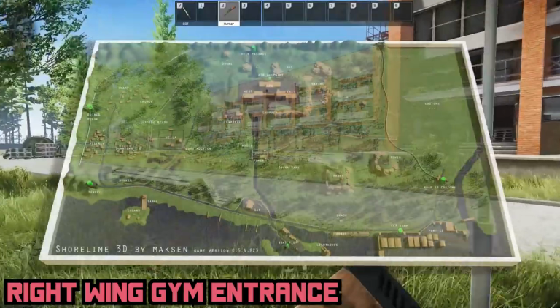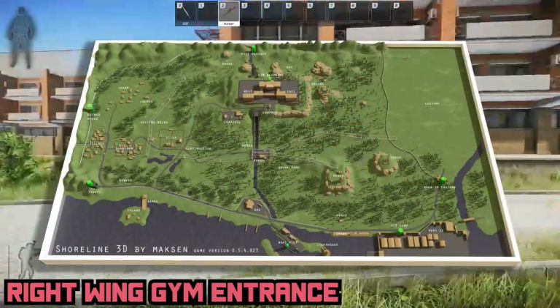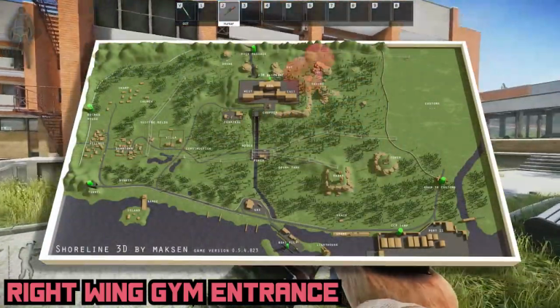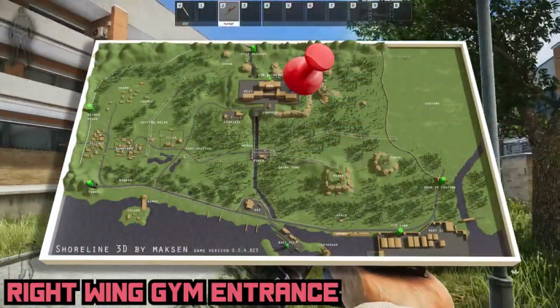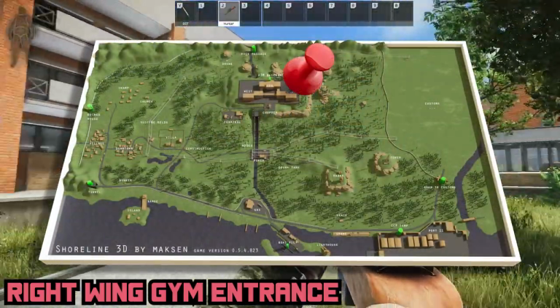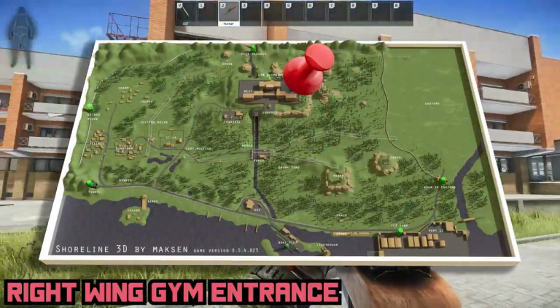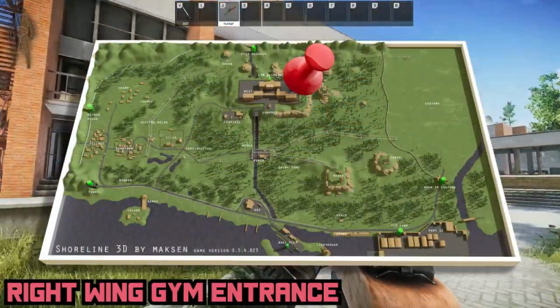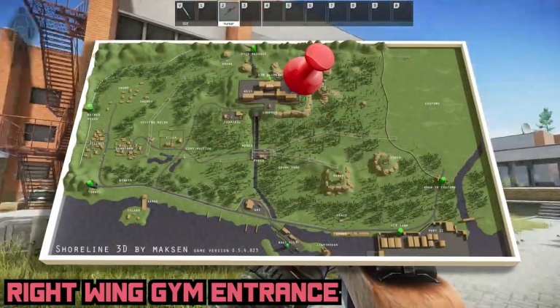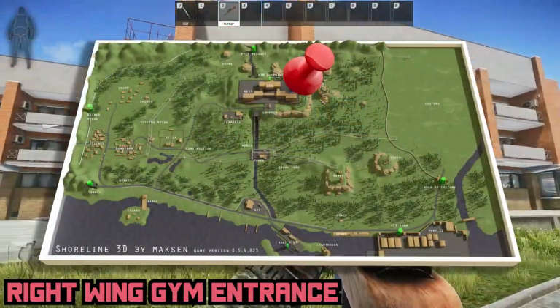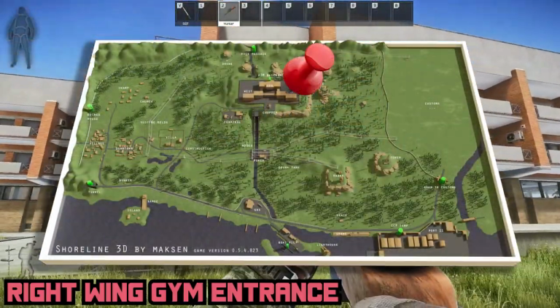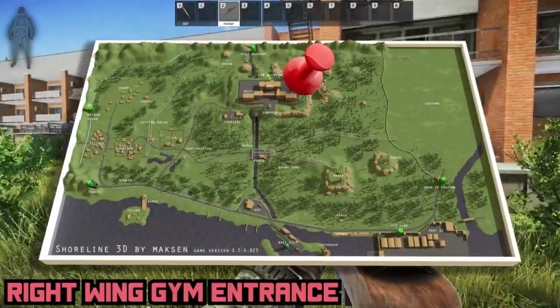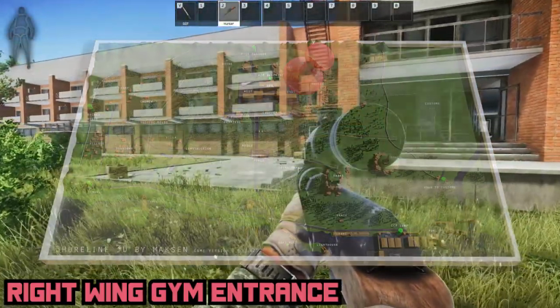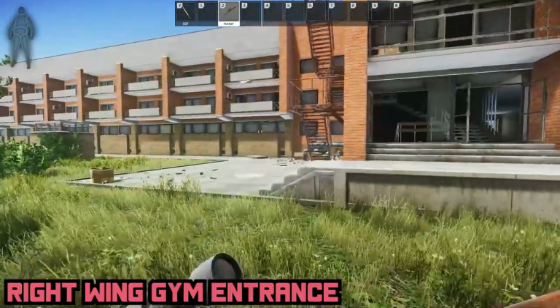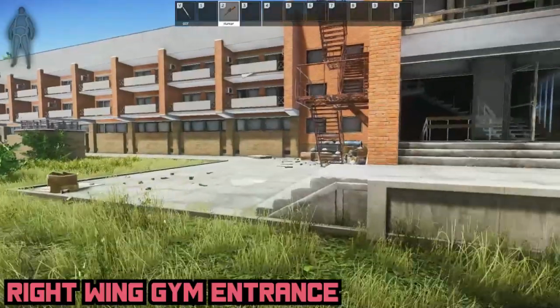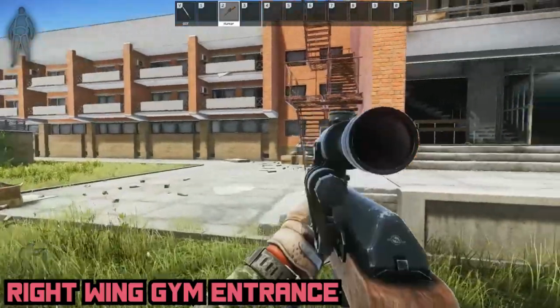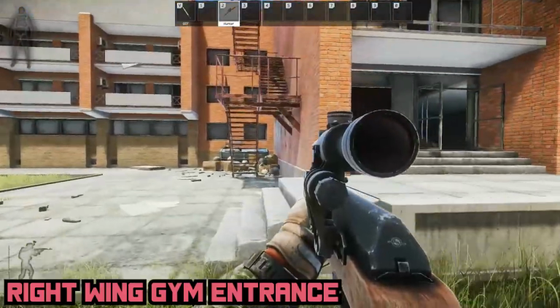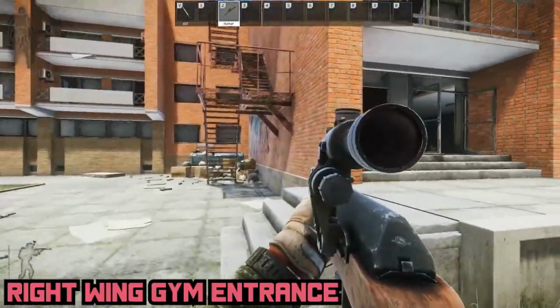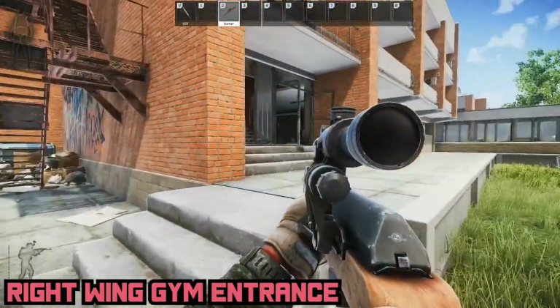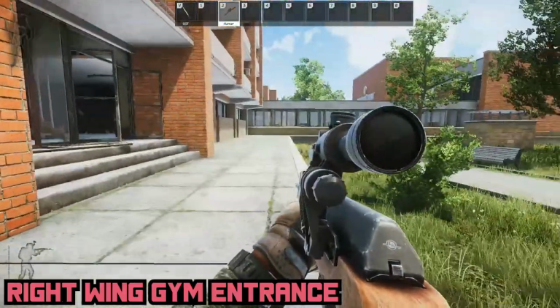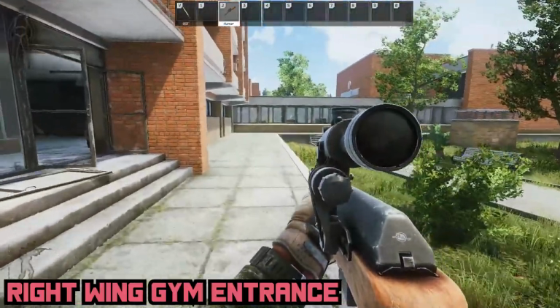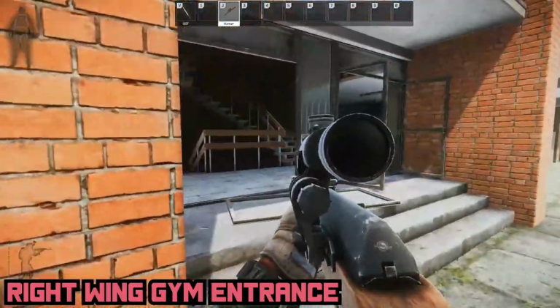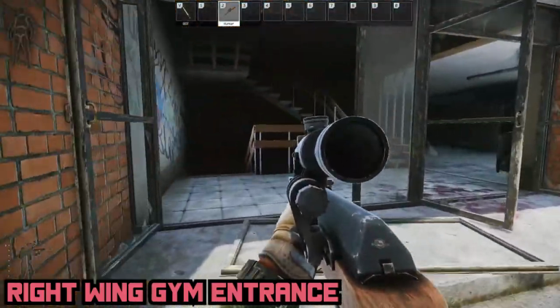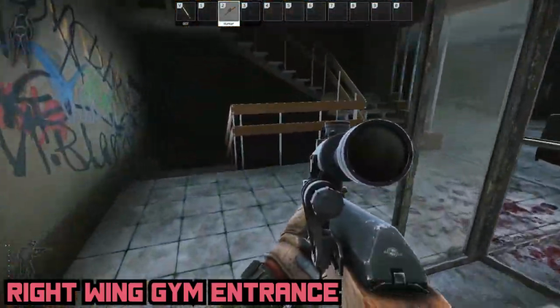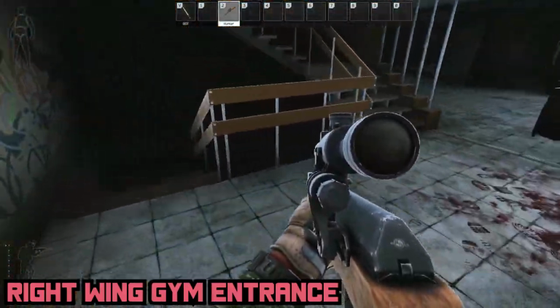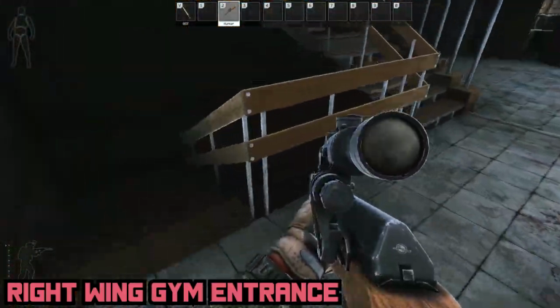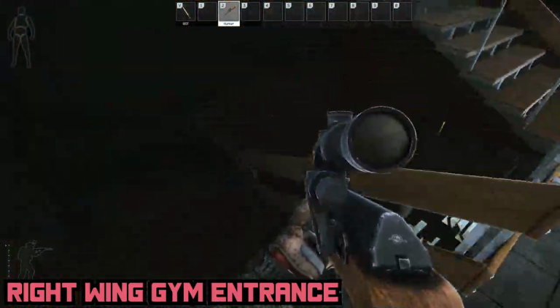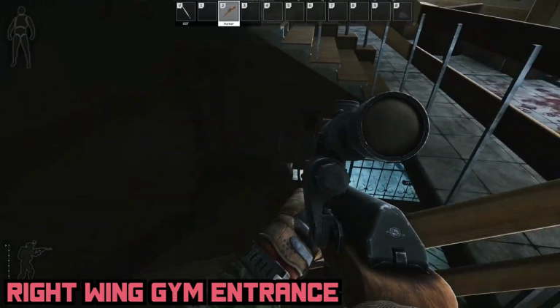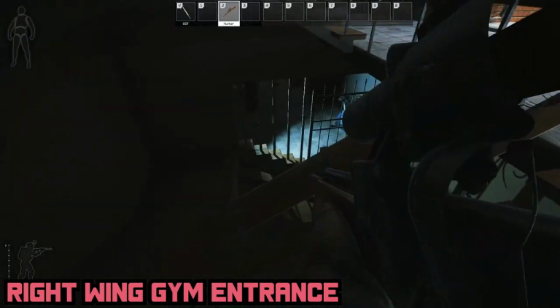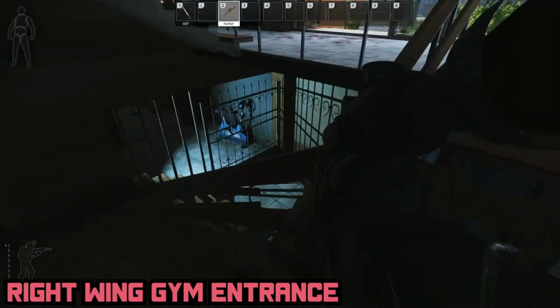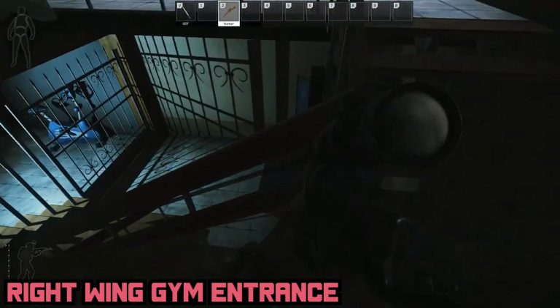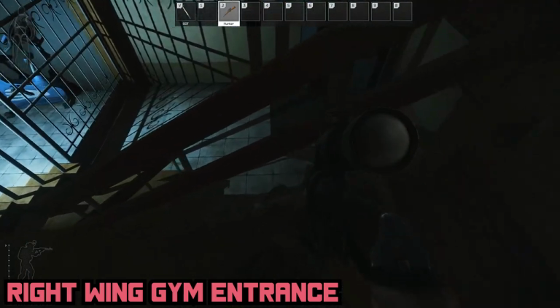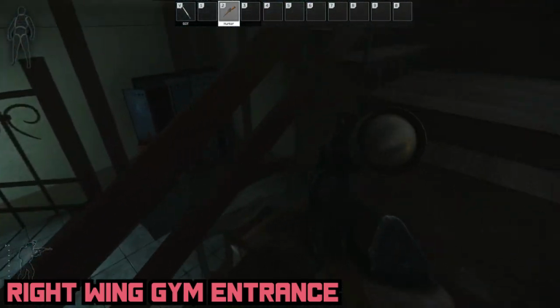Last but not least is Right Wing Gym Entrance, and the staircase leading down between East Wing and Admin building. It doesn't currently connect to the pool area beneath Shoreline Resort, but currently it only really serves as the scav extract.